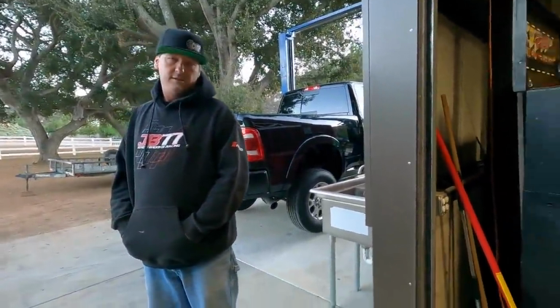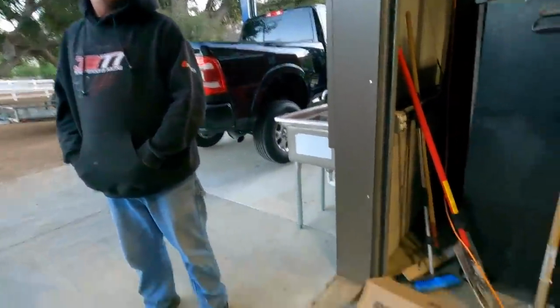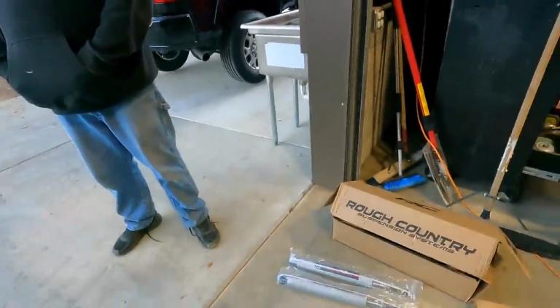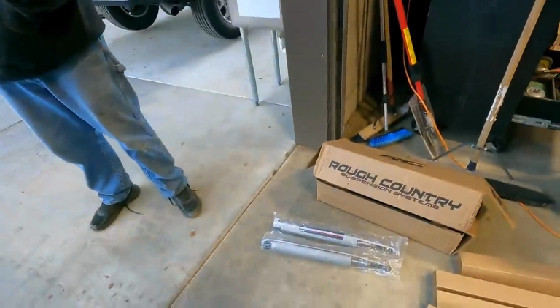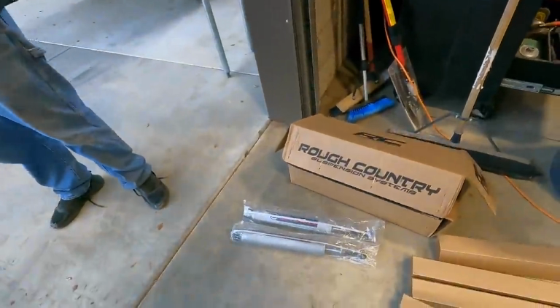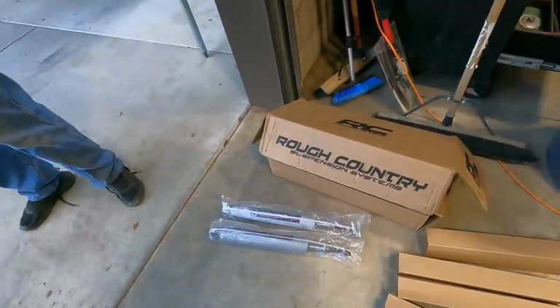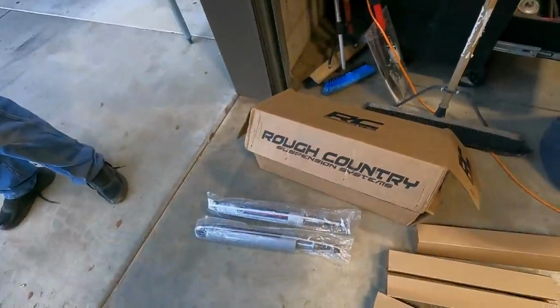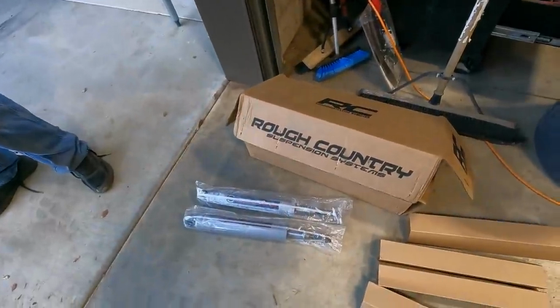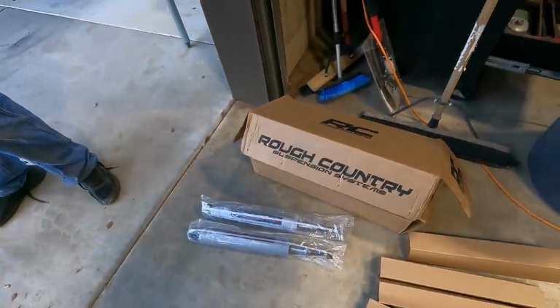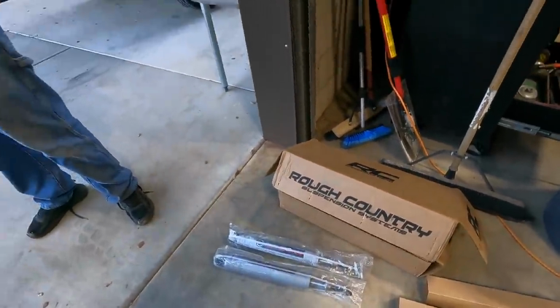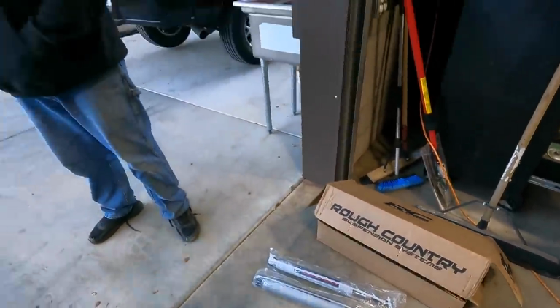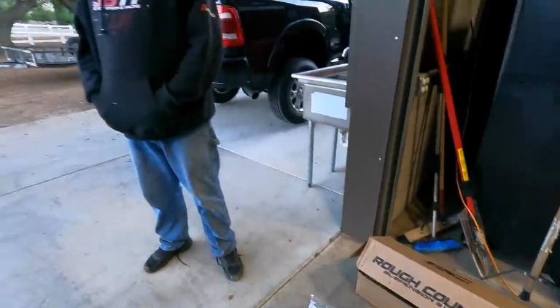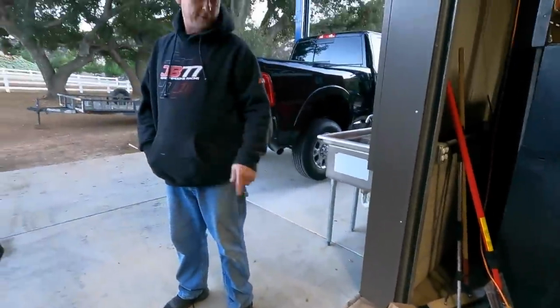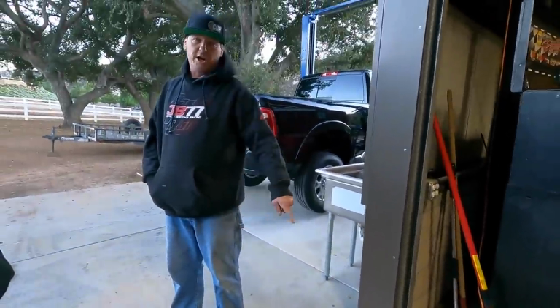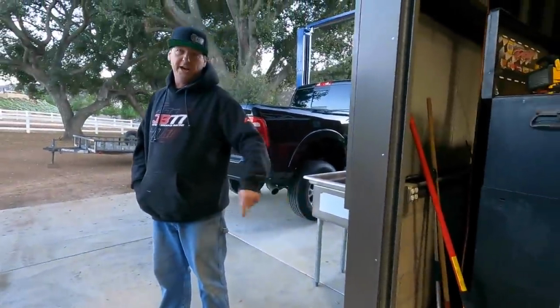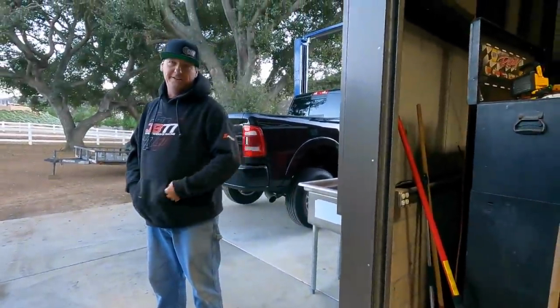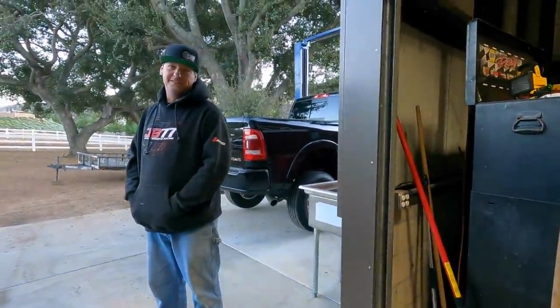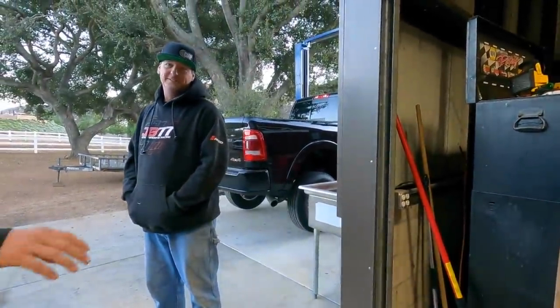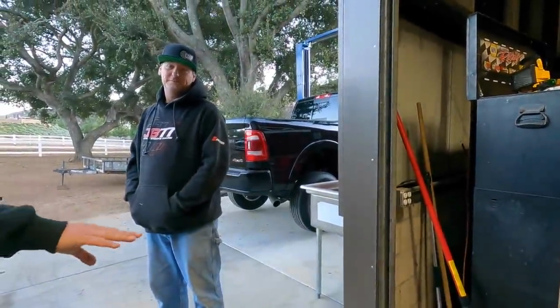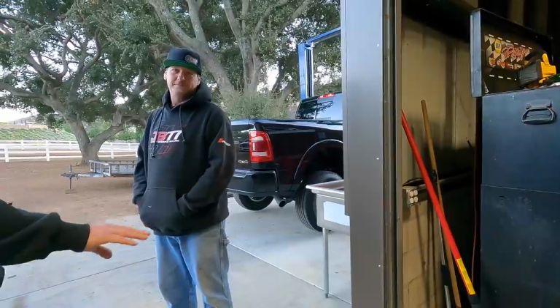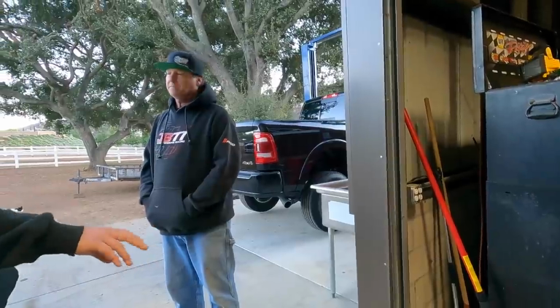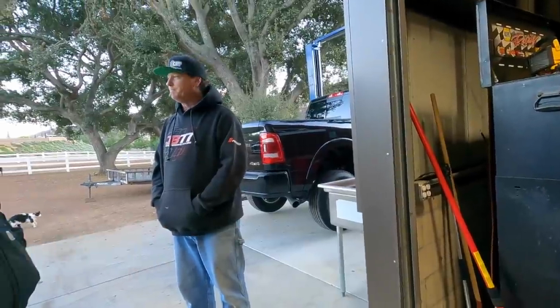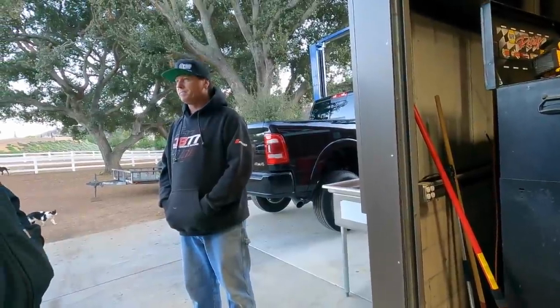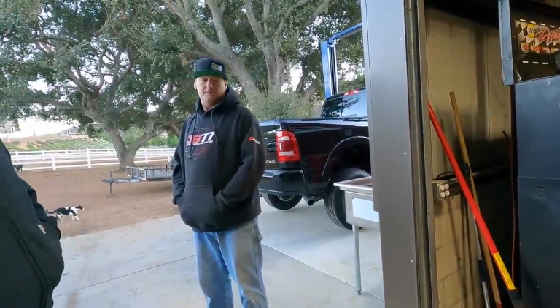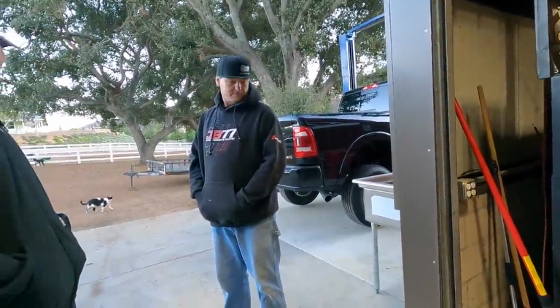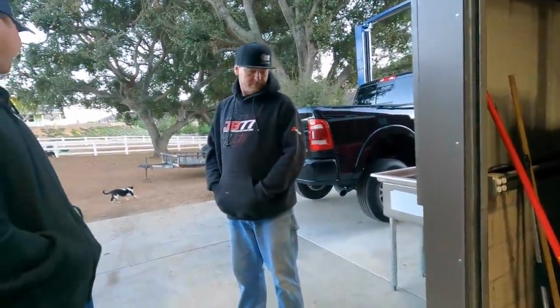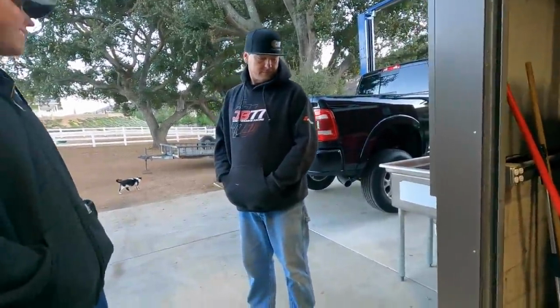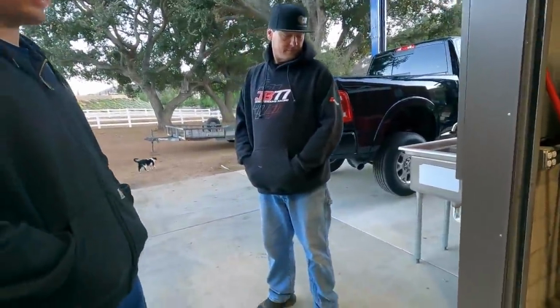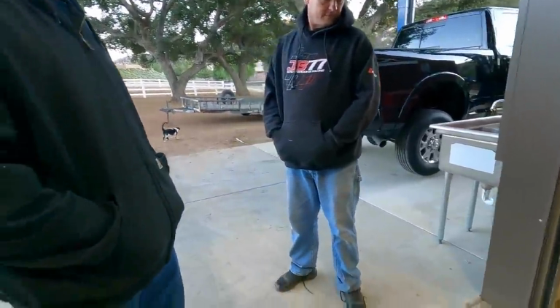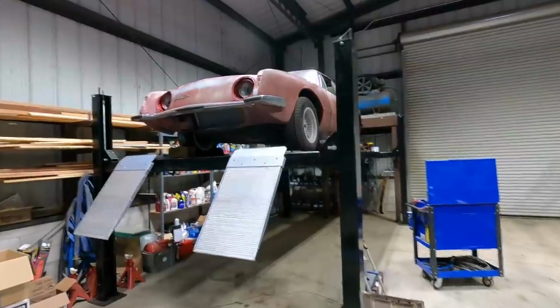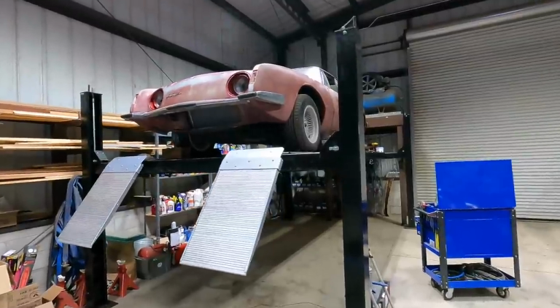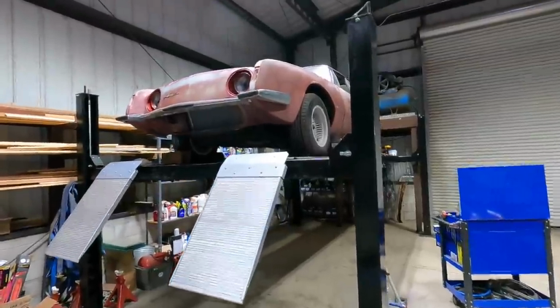It's like thirty dollars more for the shock in that kit. Then yeah, I would get it regardless. And before you guys ask me about the Studebaker Avanti...